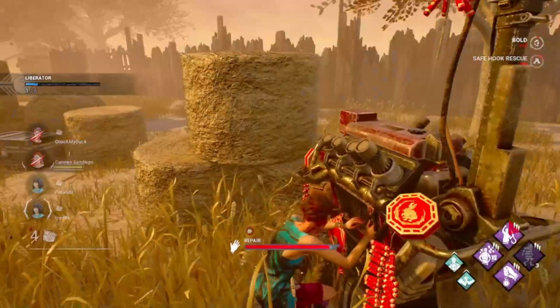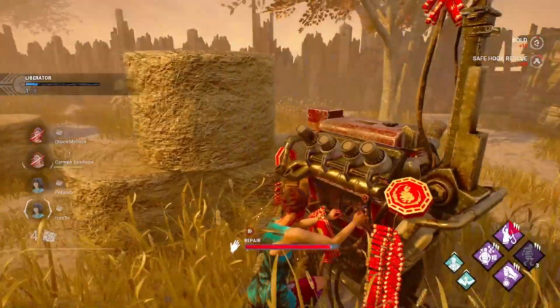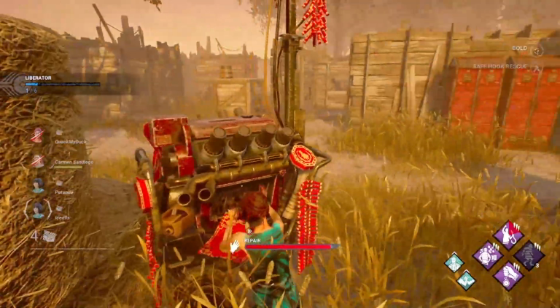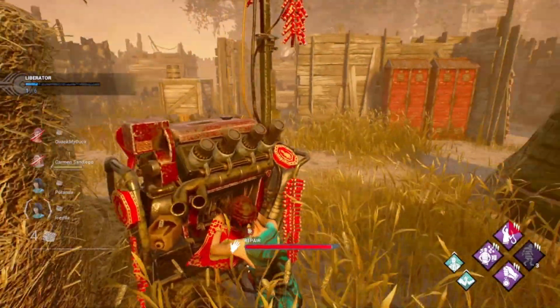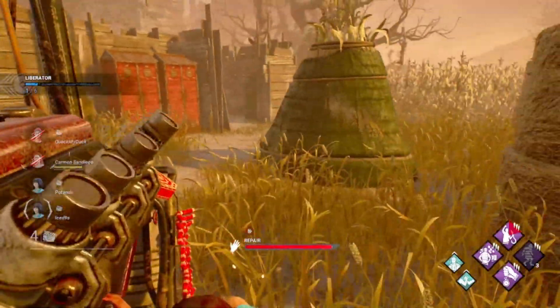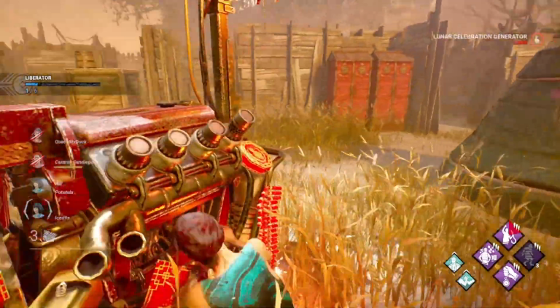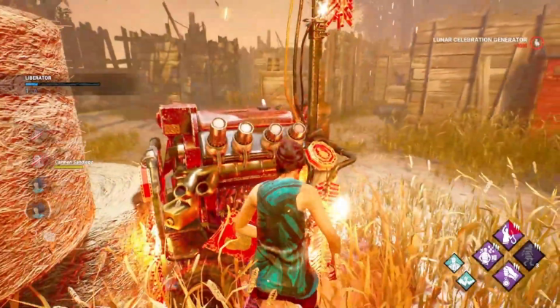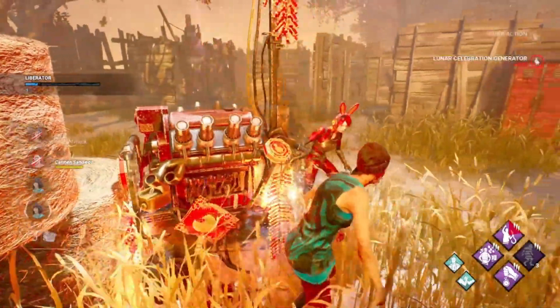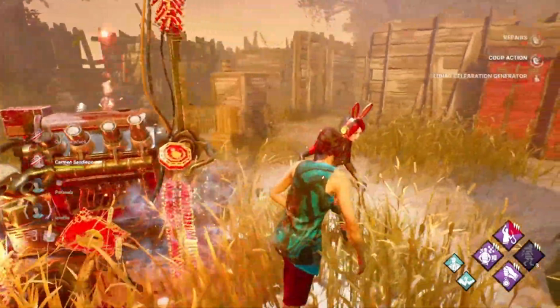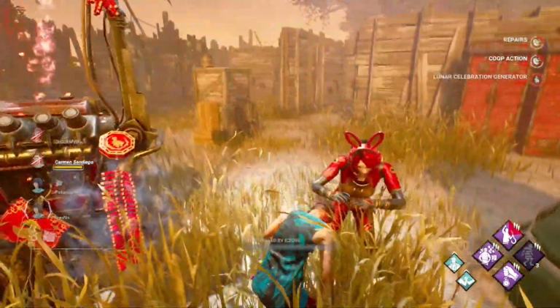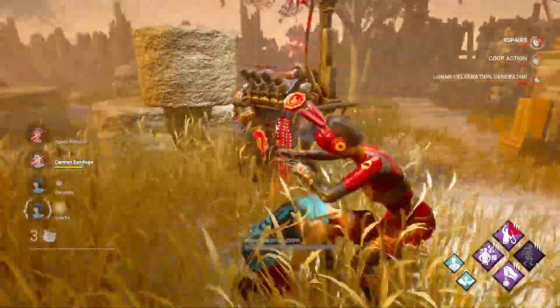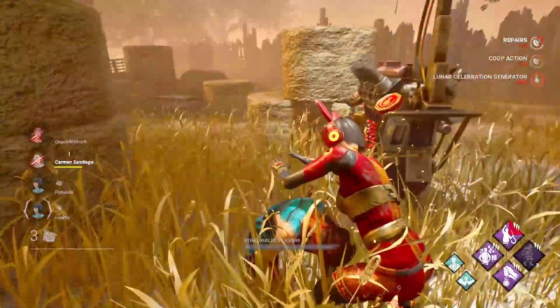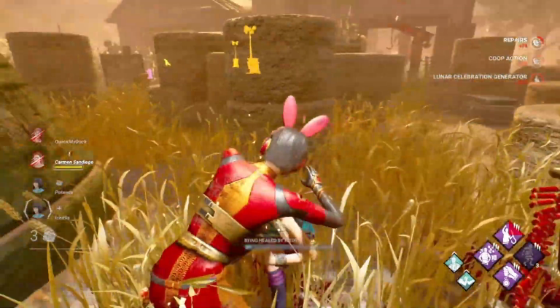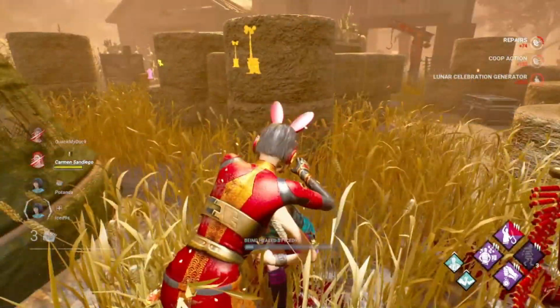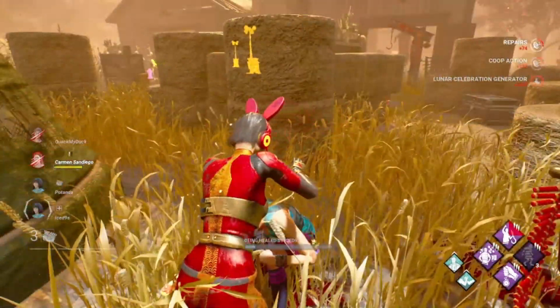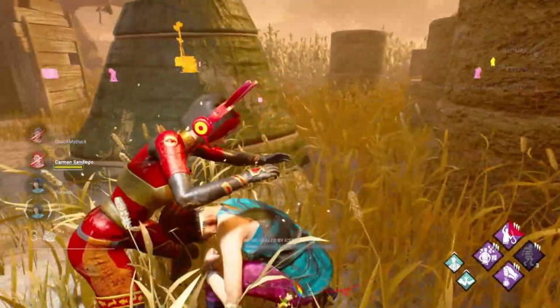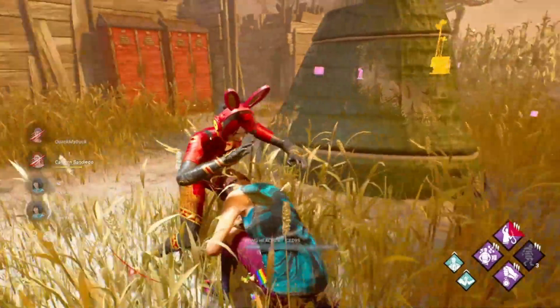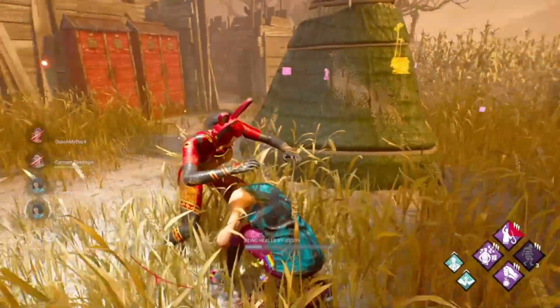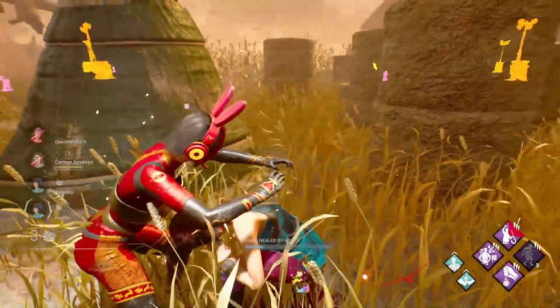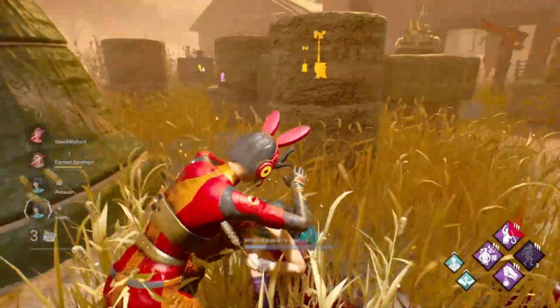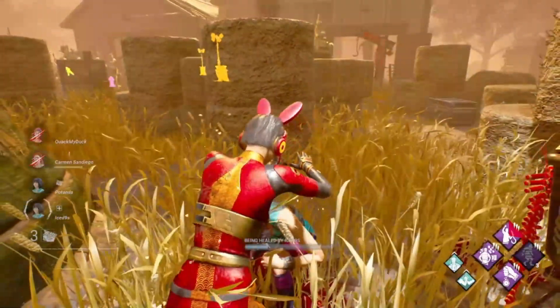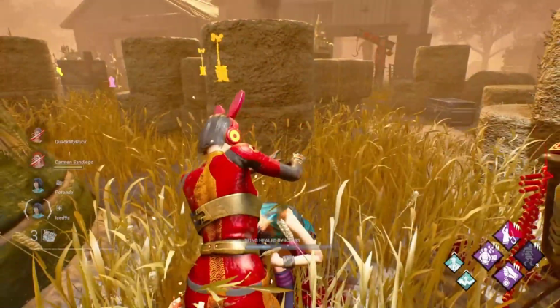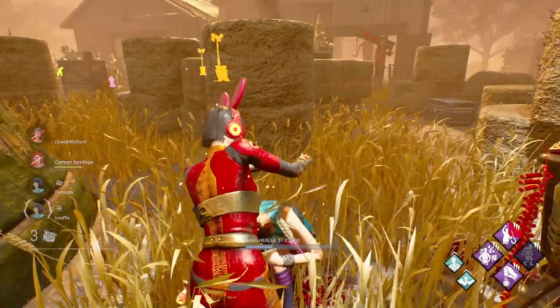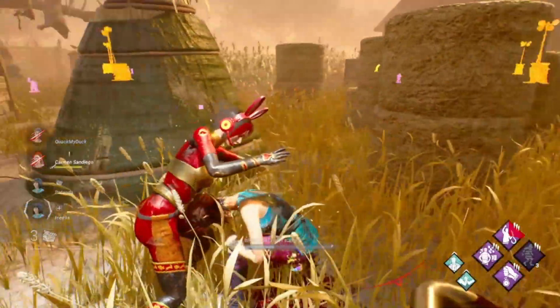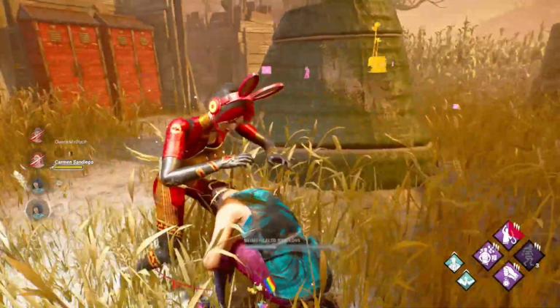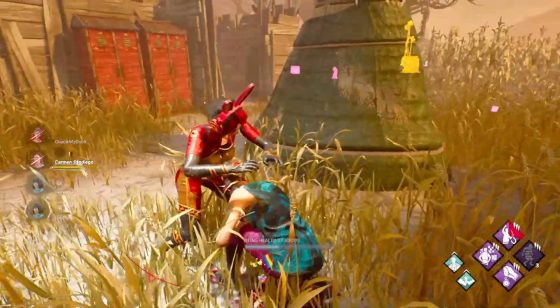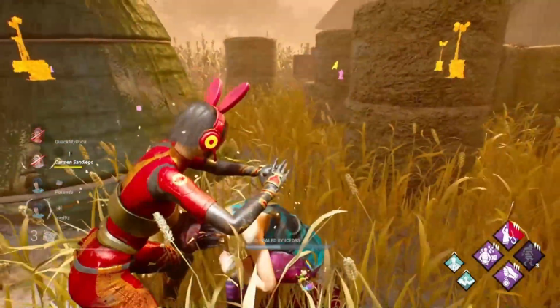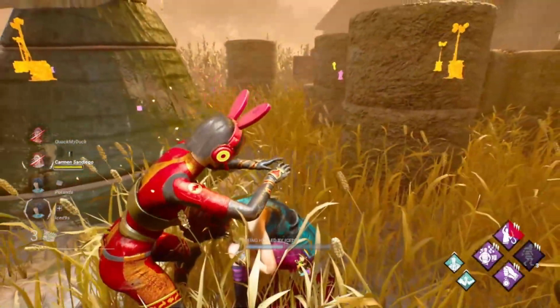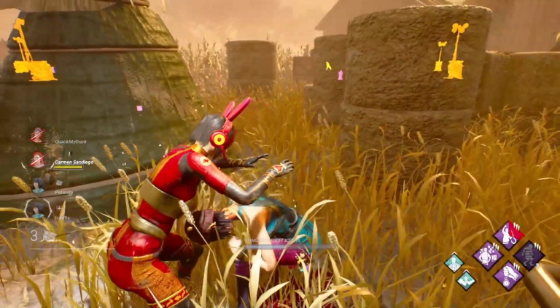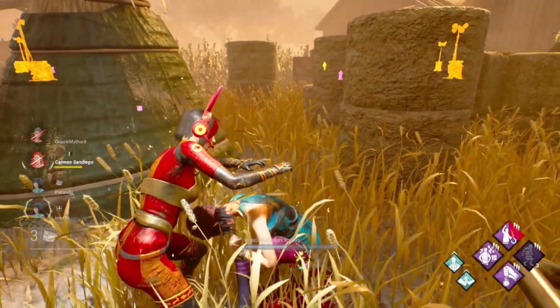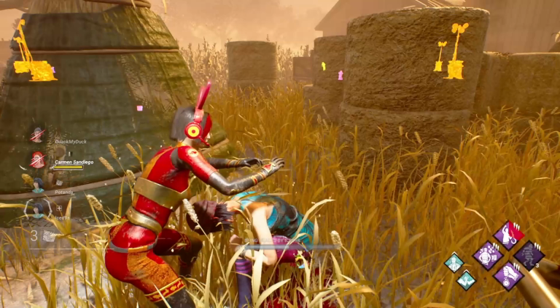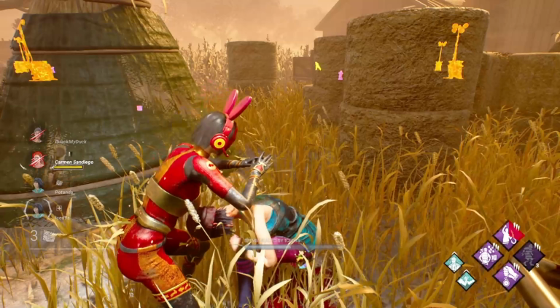This perk is fantastic for giving you a better sense of where things spawn as well. I ran Detective's Hunch for a long time and finally dropped it because I got more comfortable with the gen and totem spawns and I didn't feel like I needed it anymore.